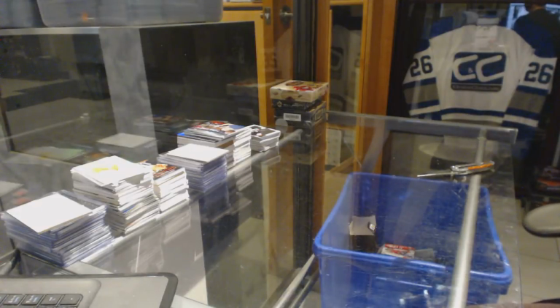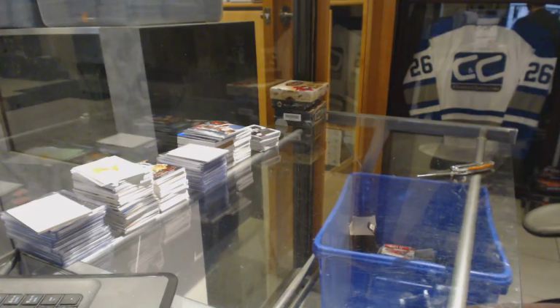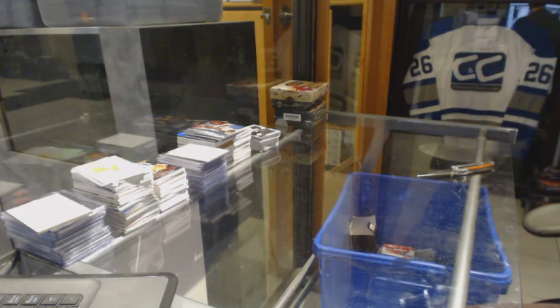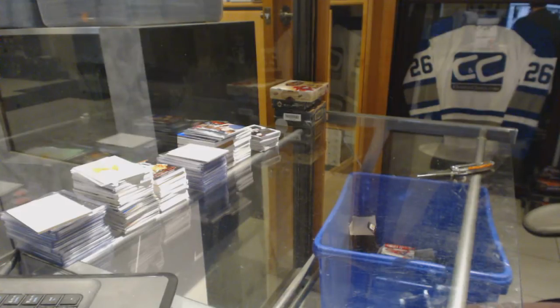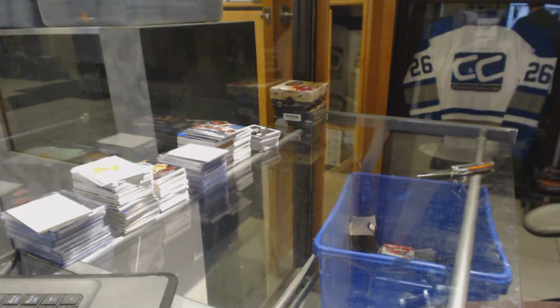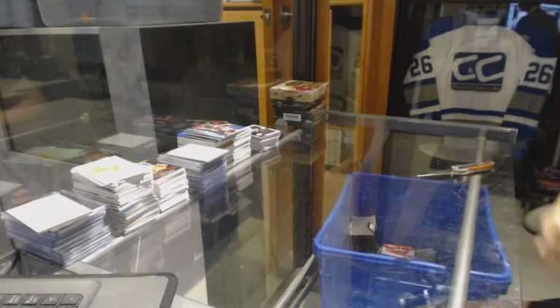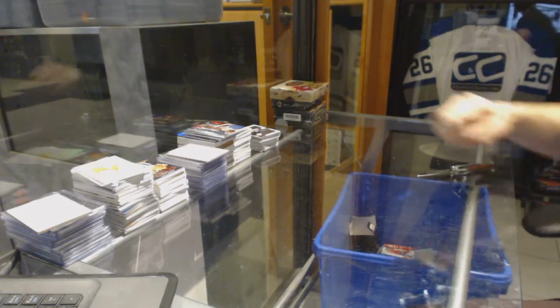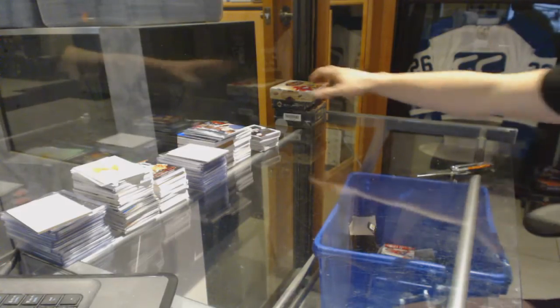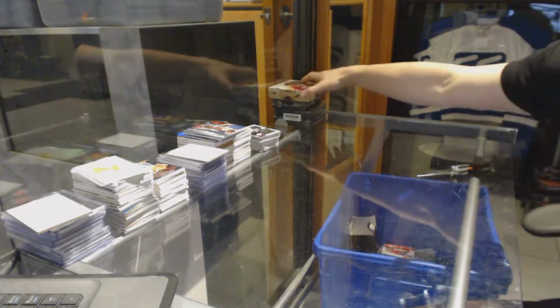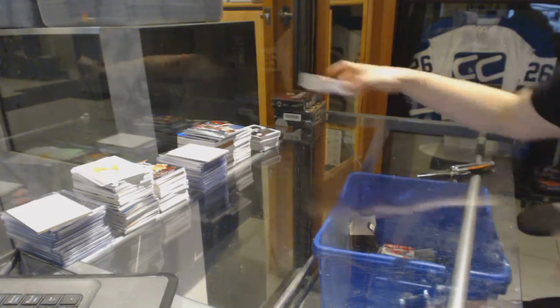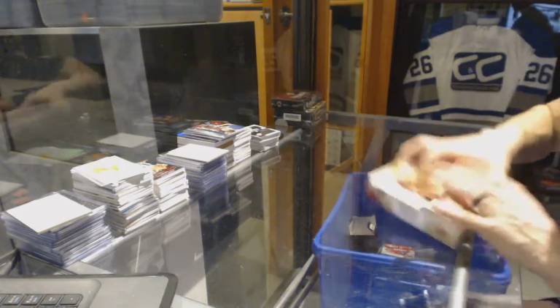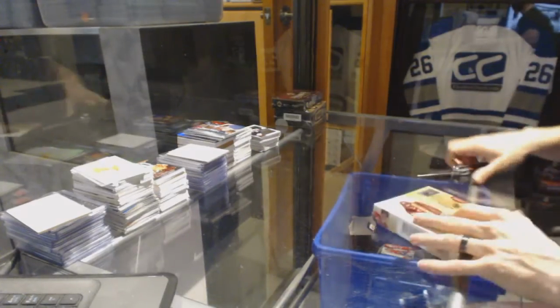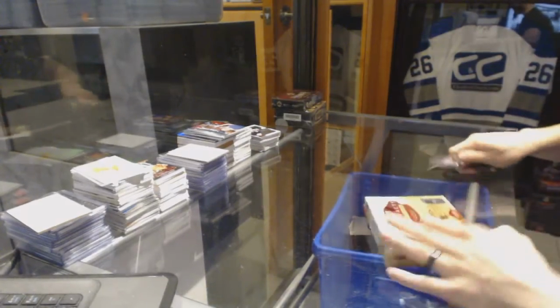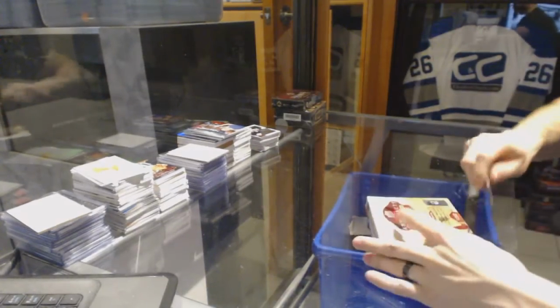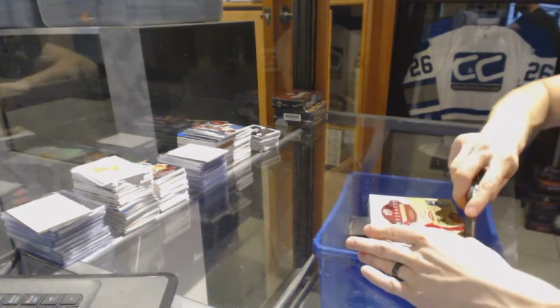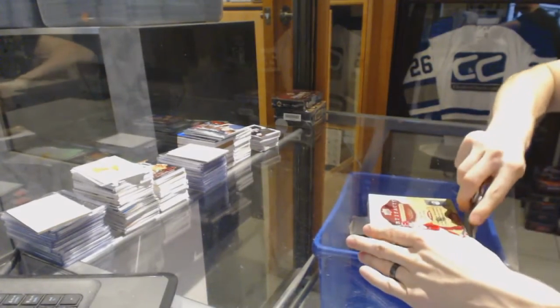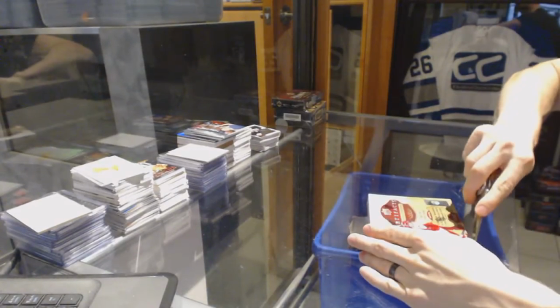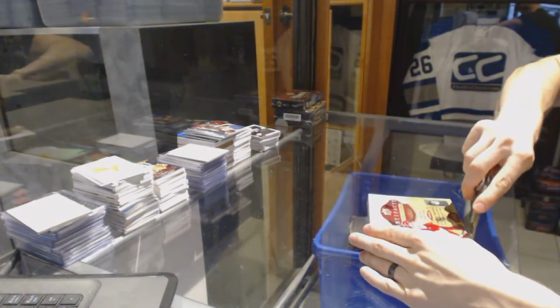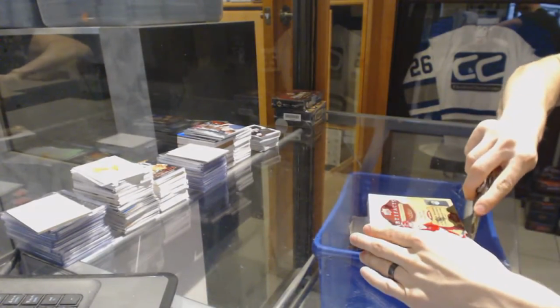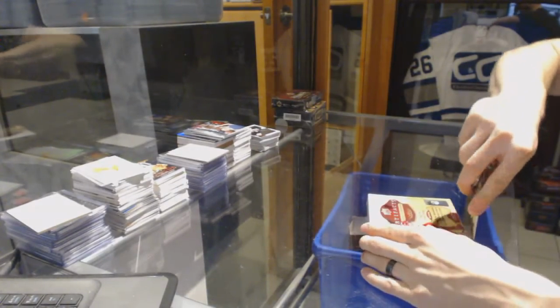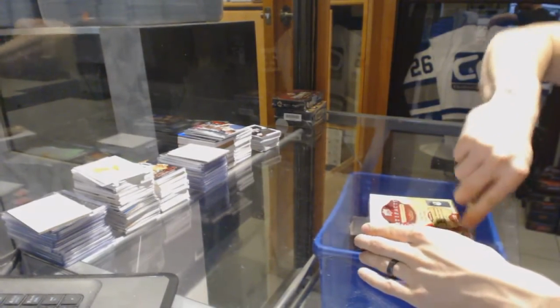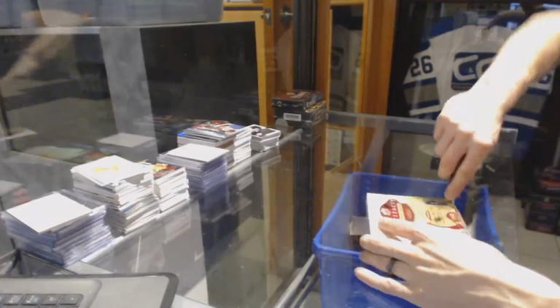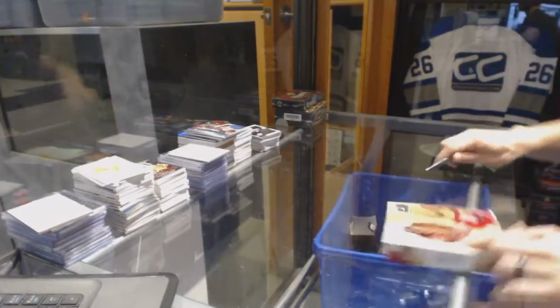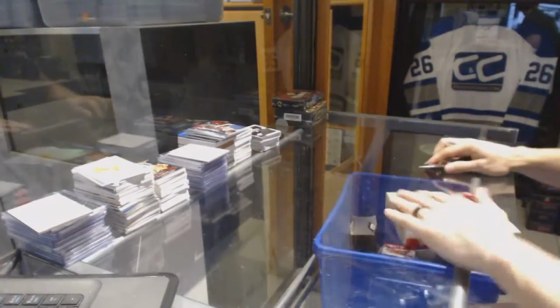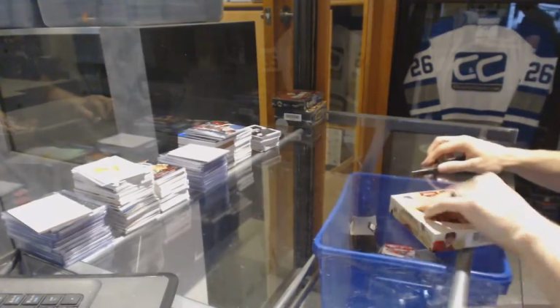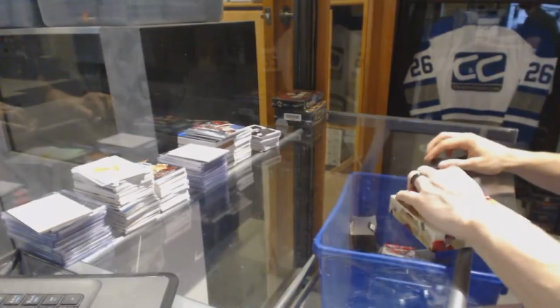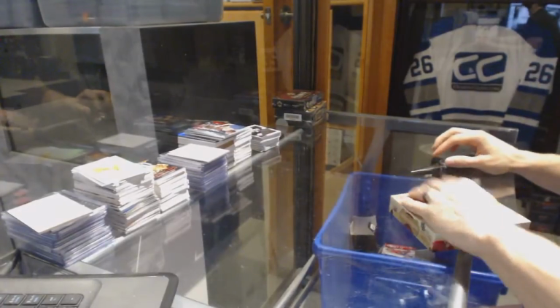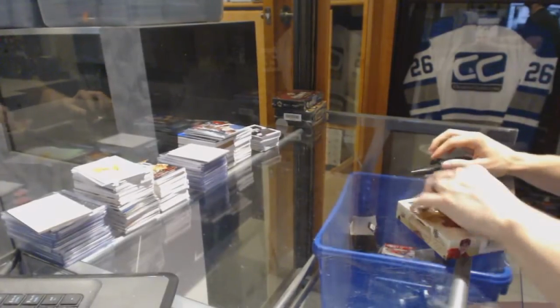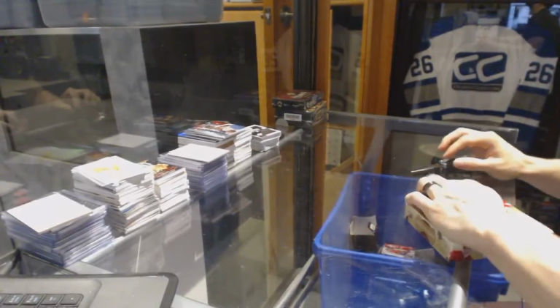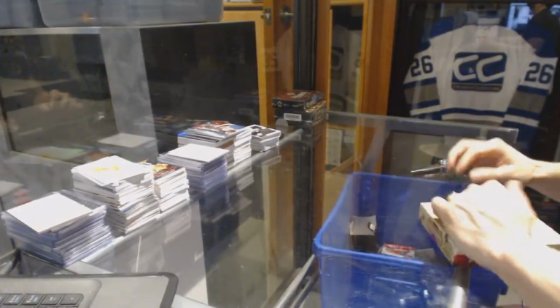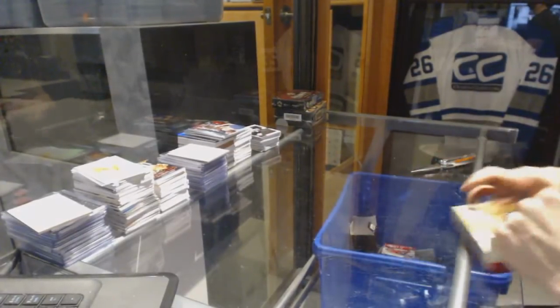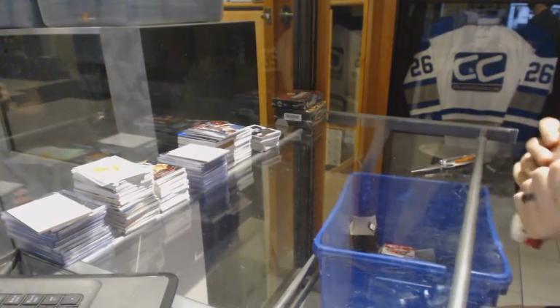Continuing on — this is break number 6583, running through the 2016-17 Upper Deck Artifacts and 2014-15 Ultimate collections.